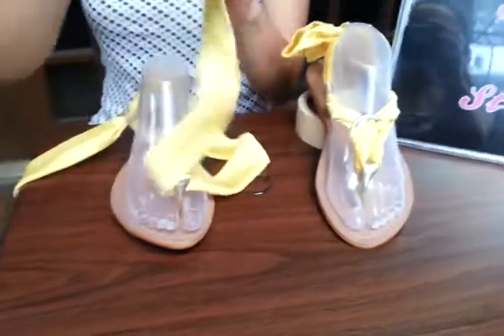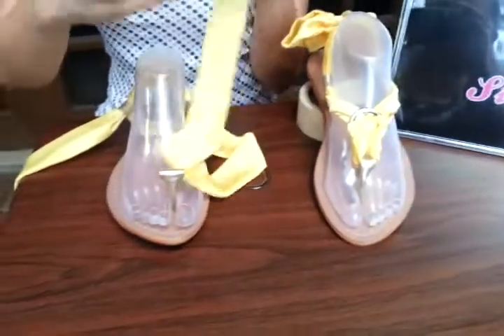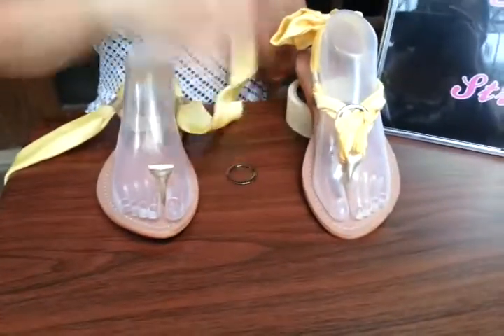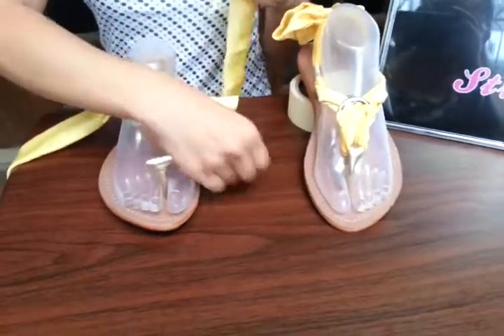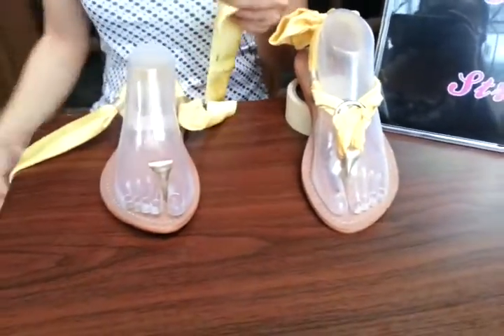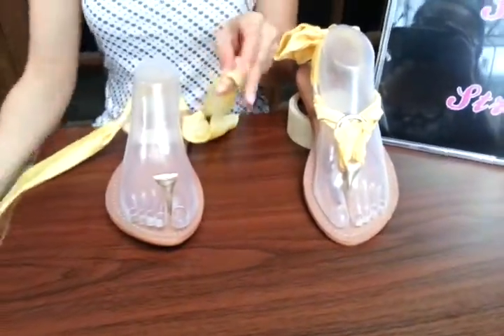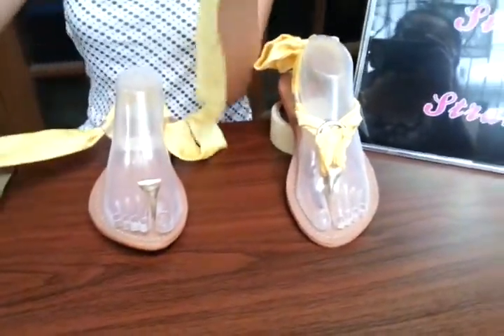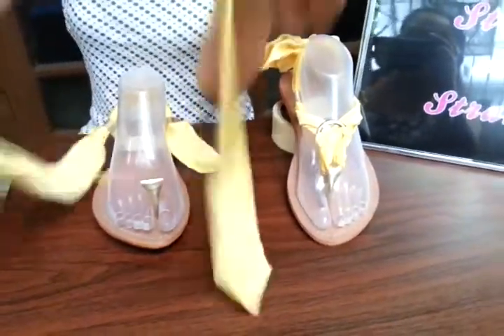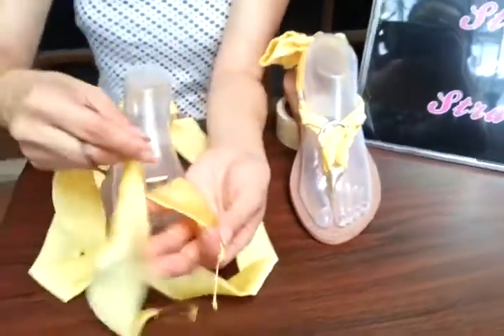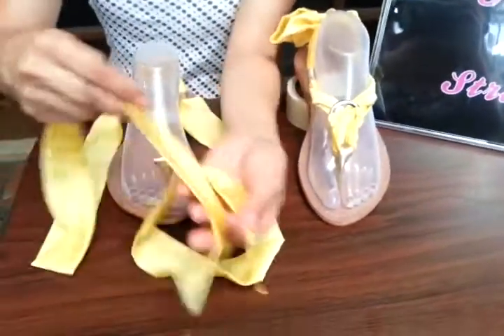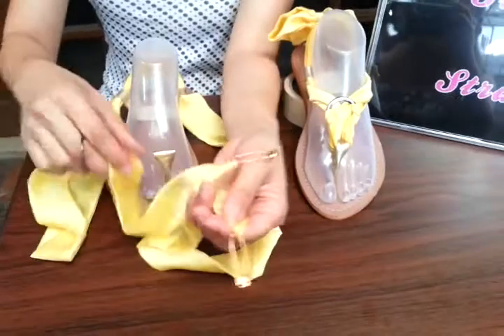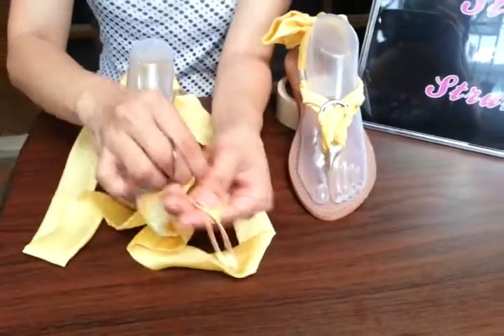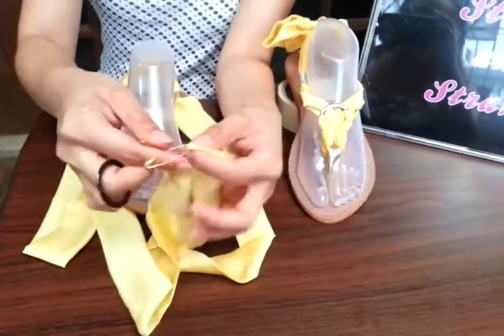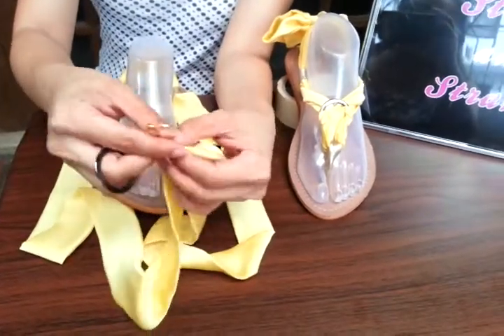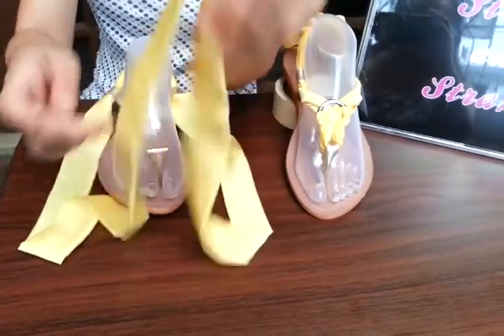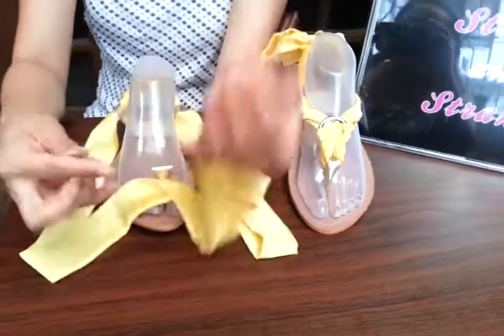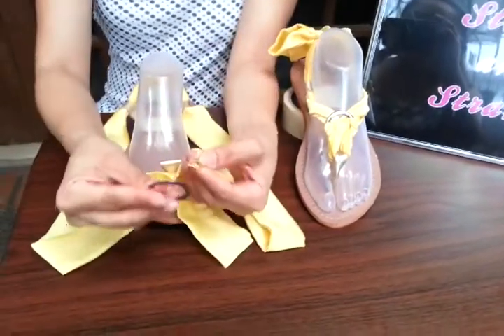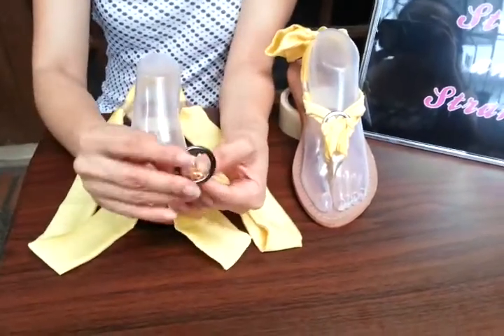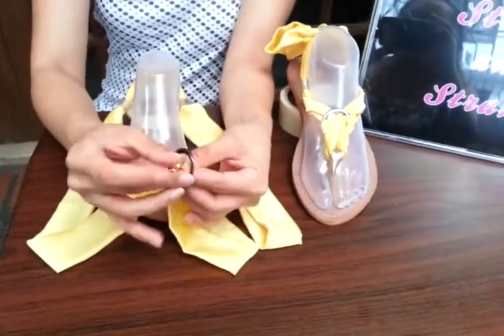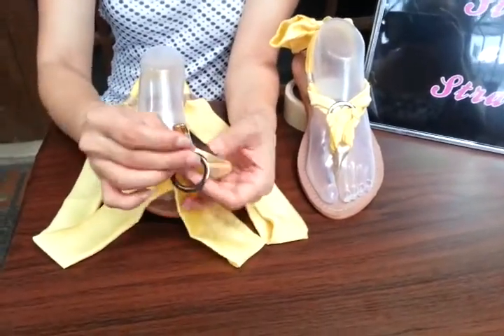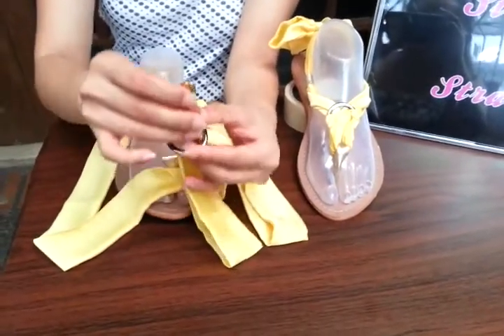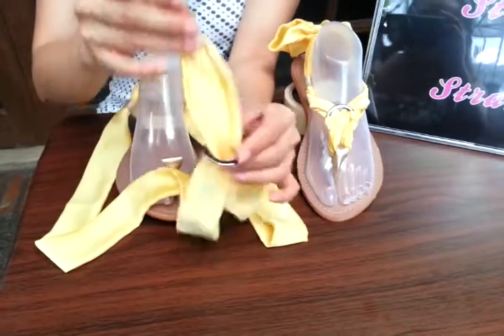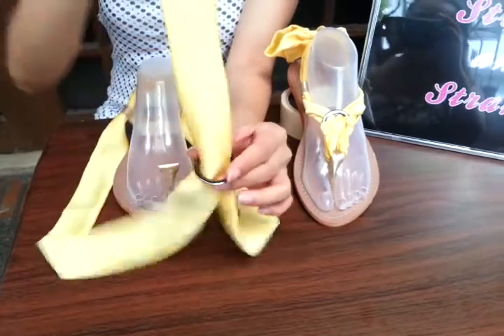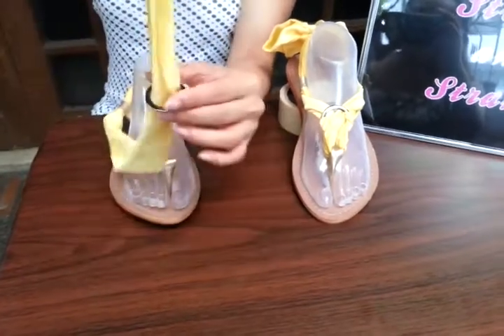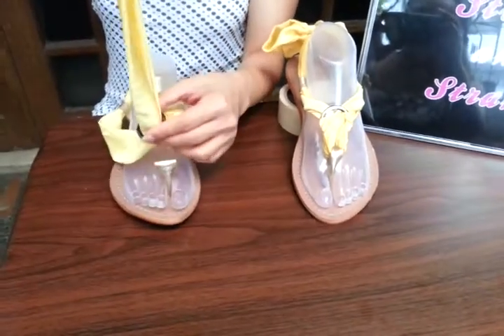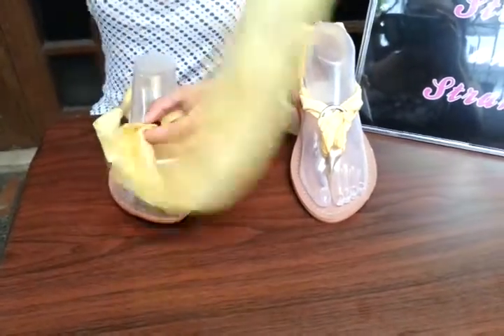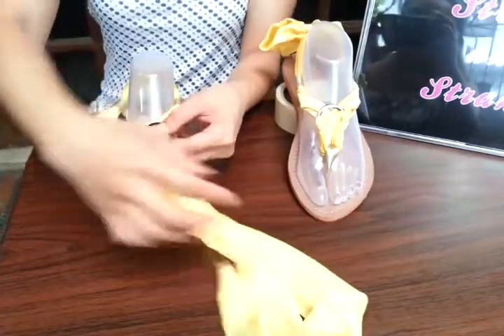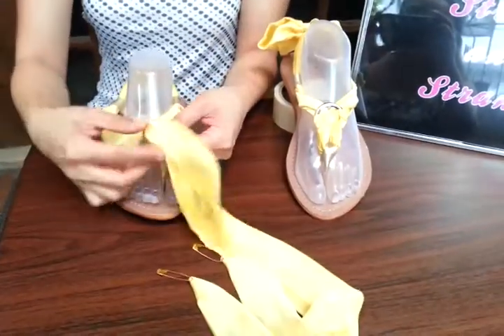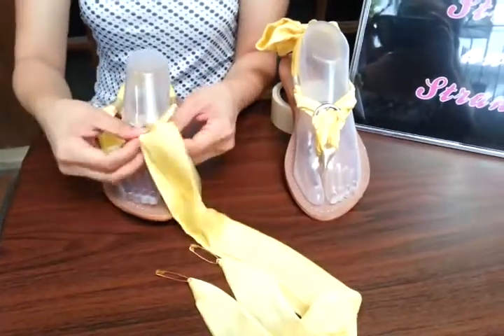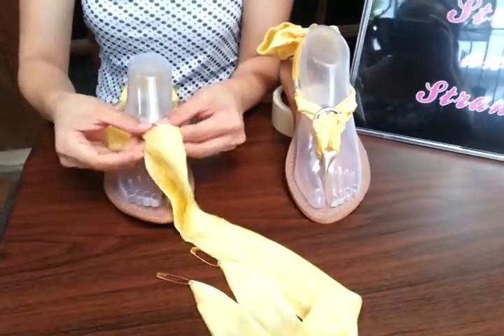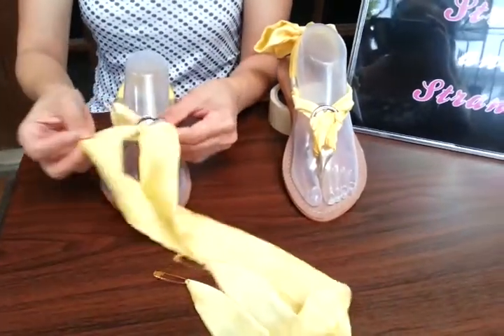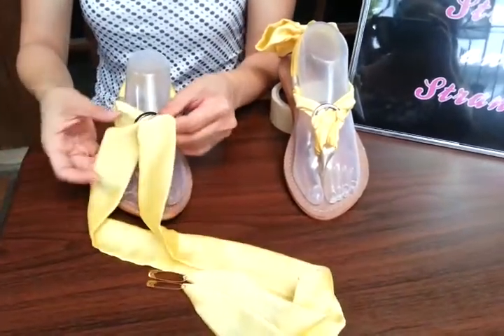This design doesn't use any blings because we're using the ring, but you can also add the bling later on if you wish to.